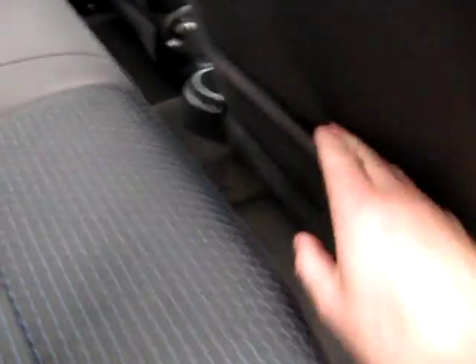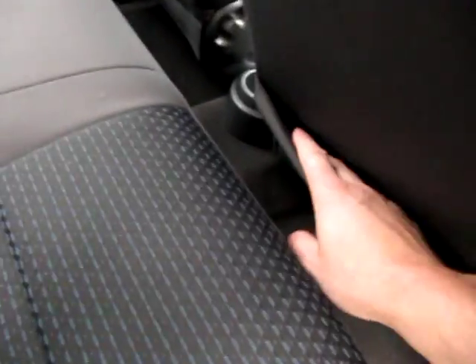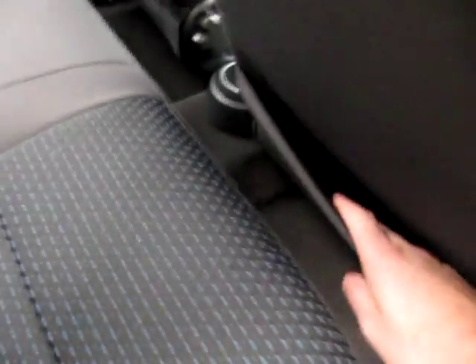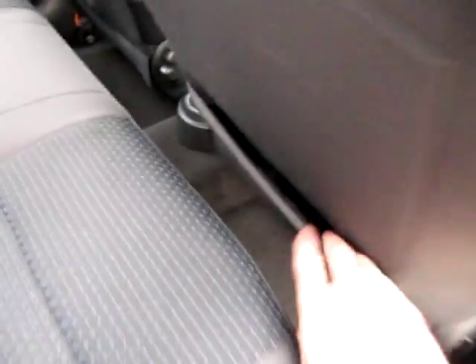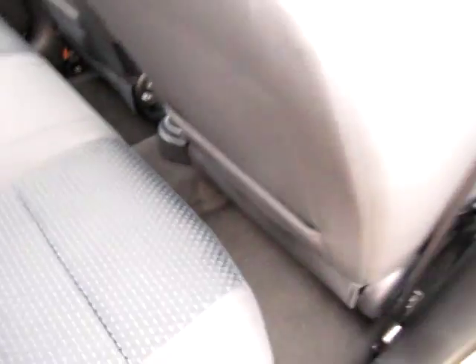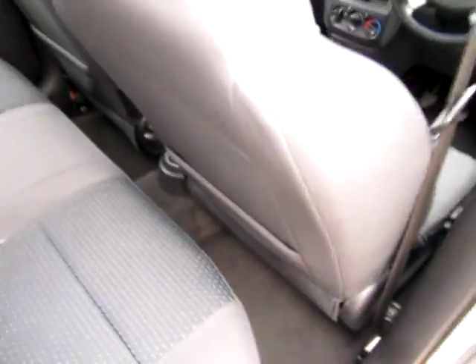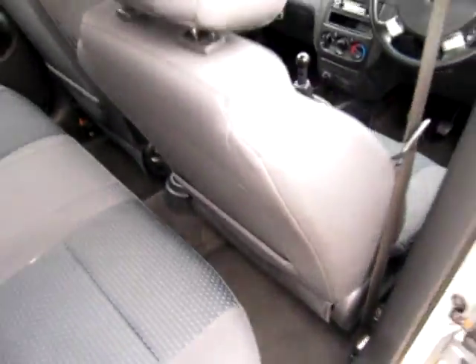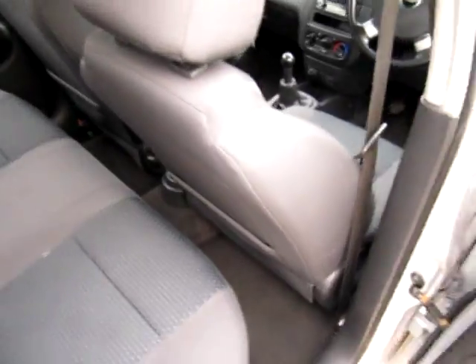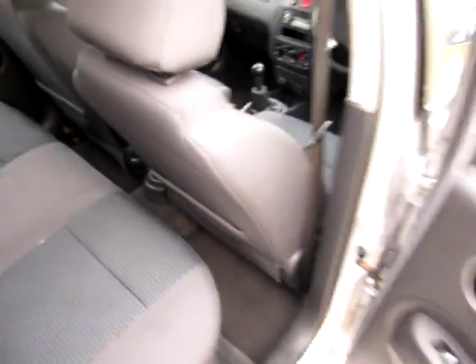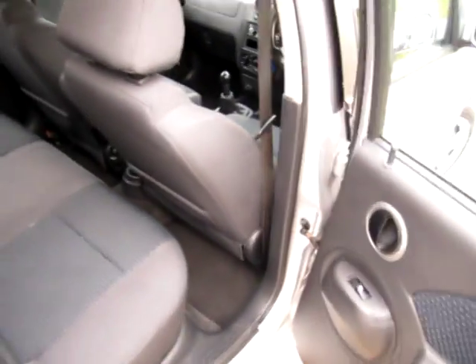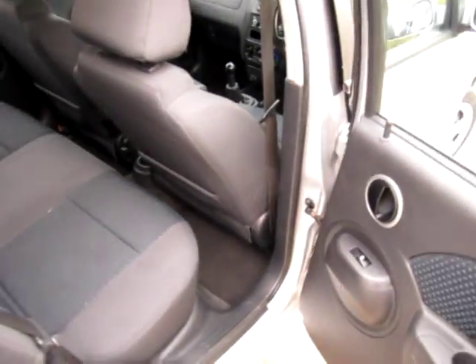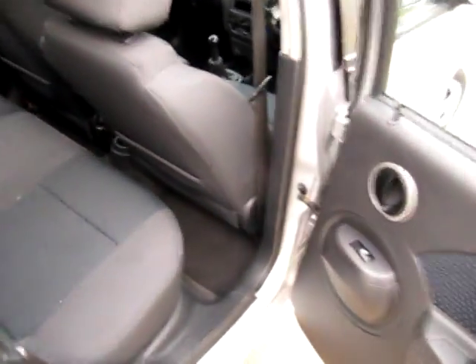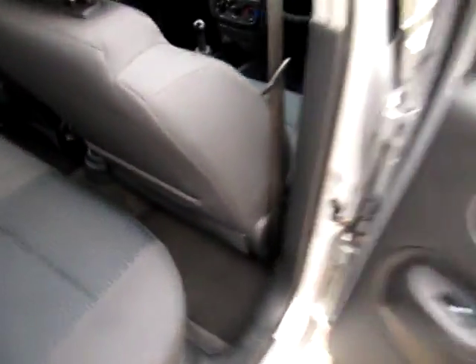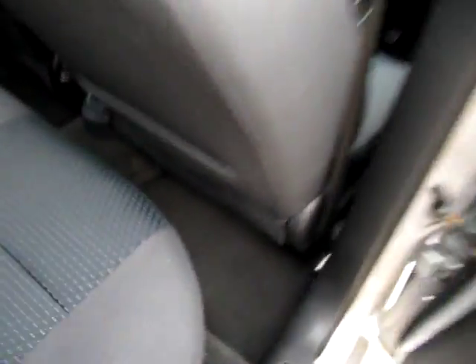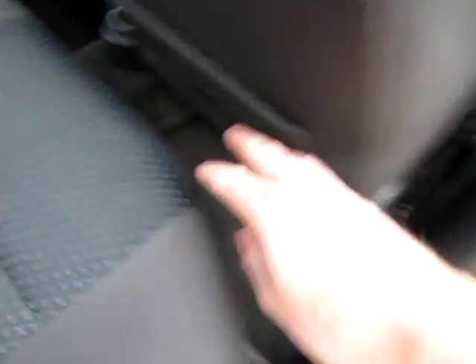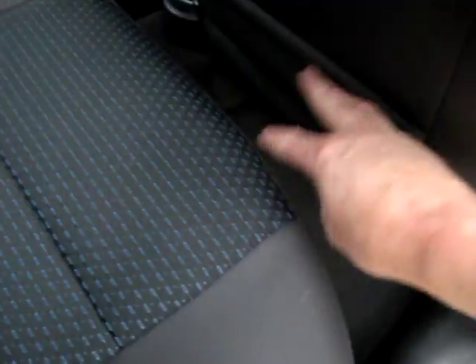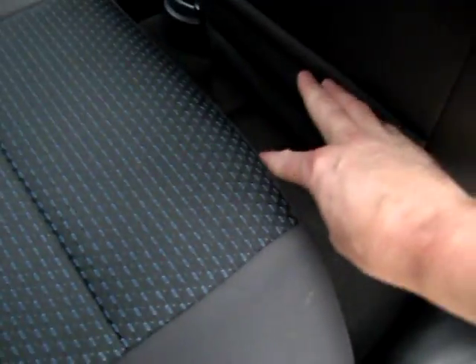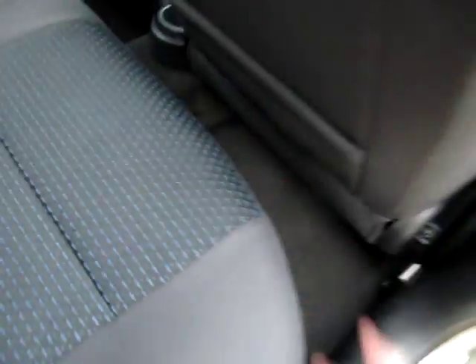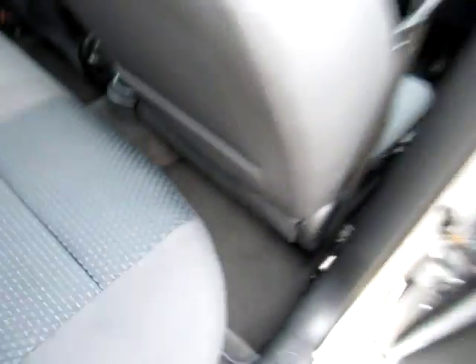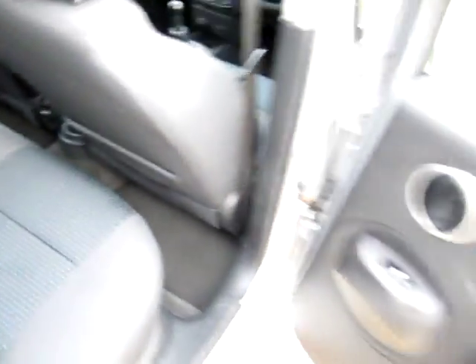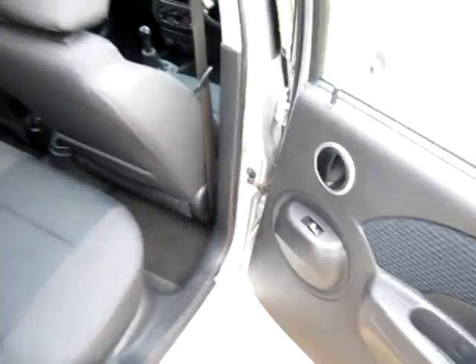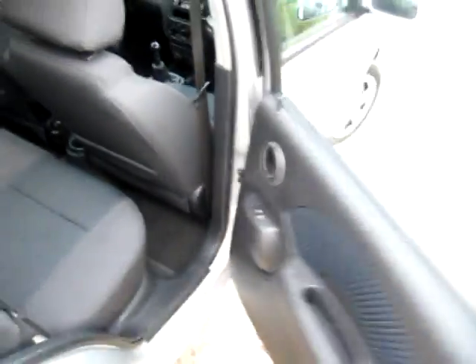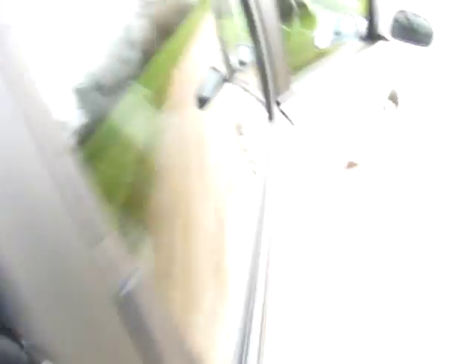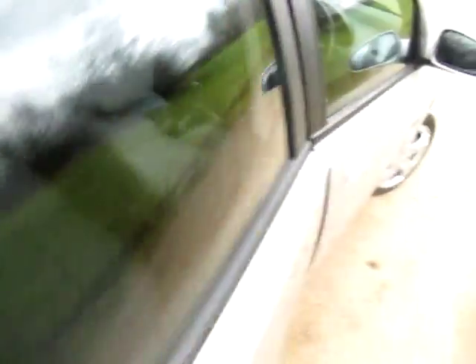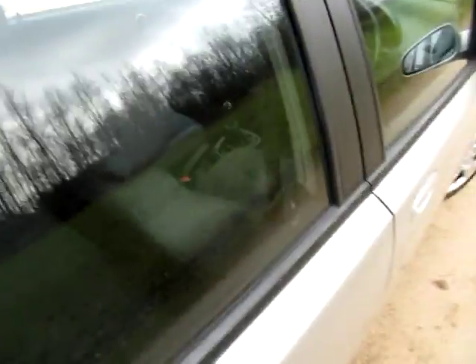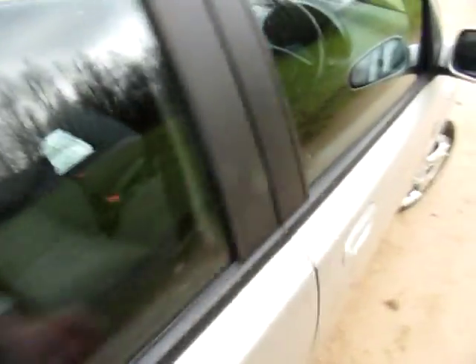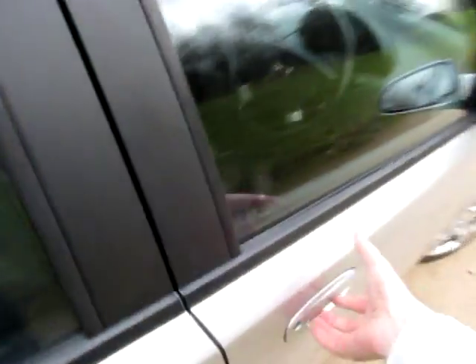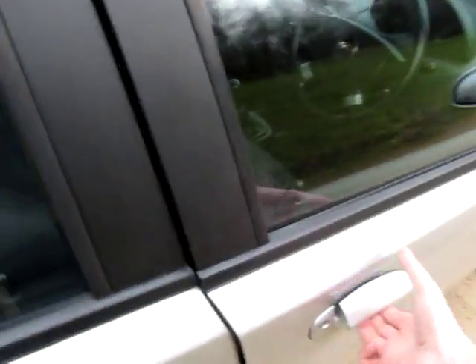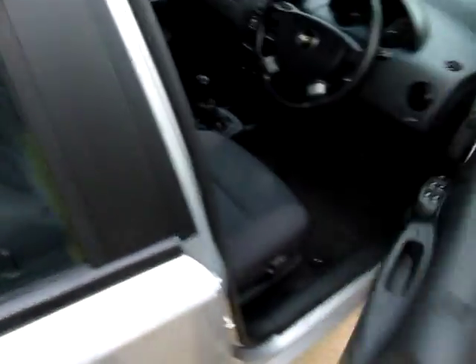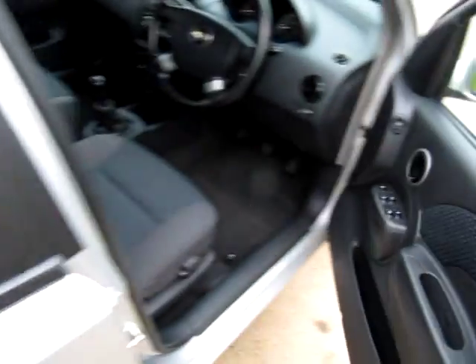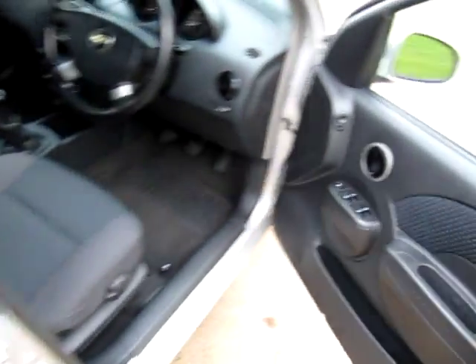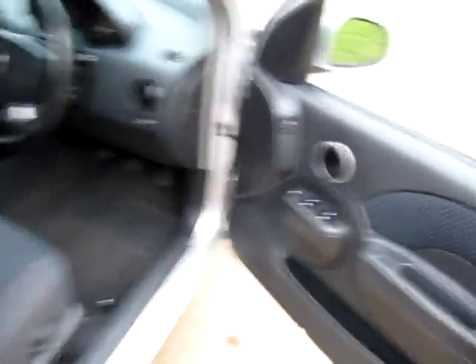There are map pockets in the back of the front seats. Now I'm quite tall, so I've got the seat right back. I'll show you in the front.